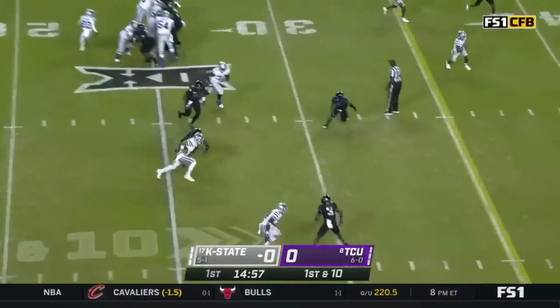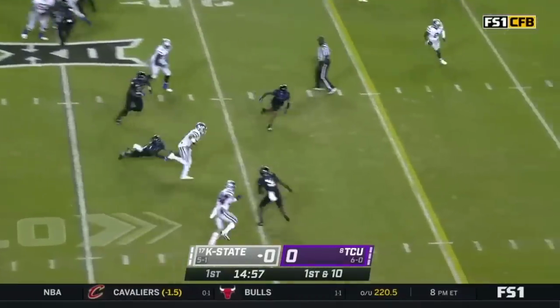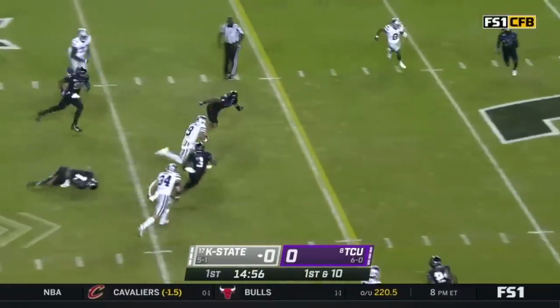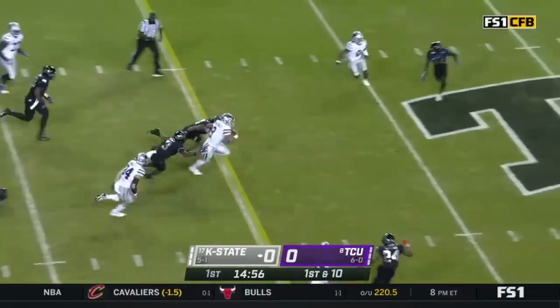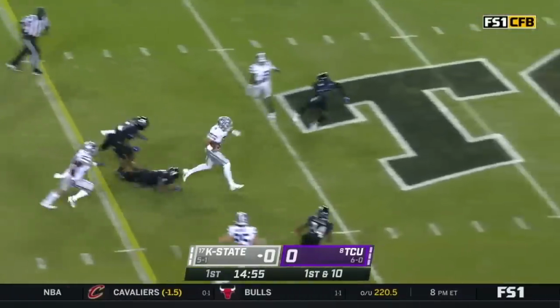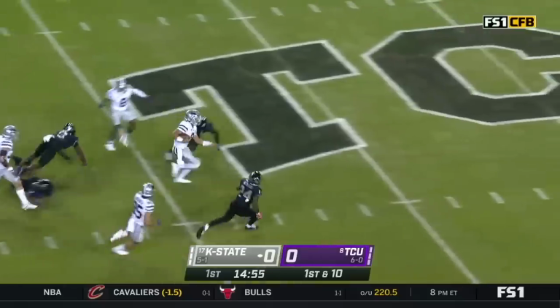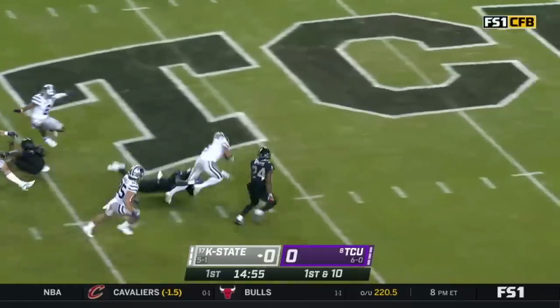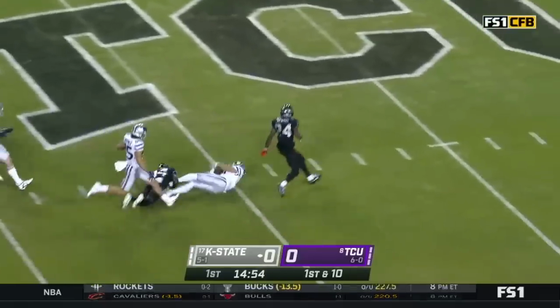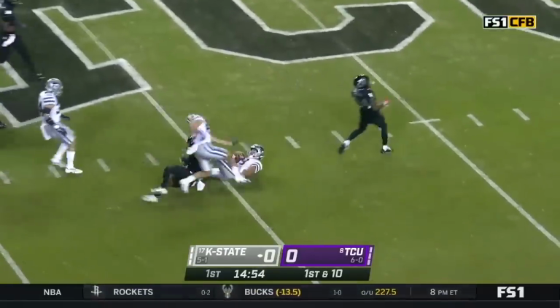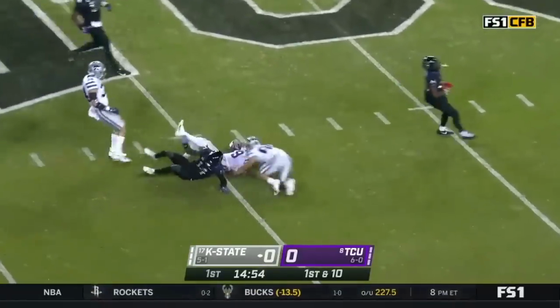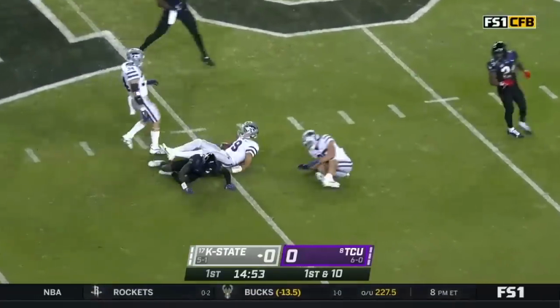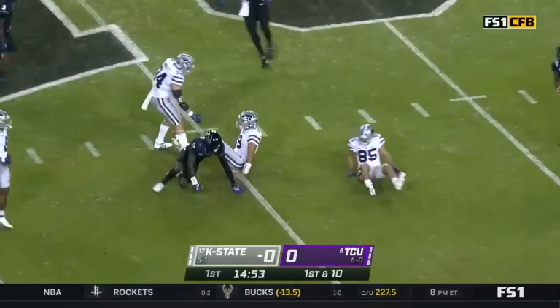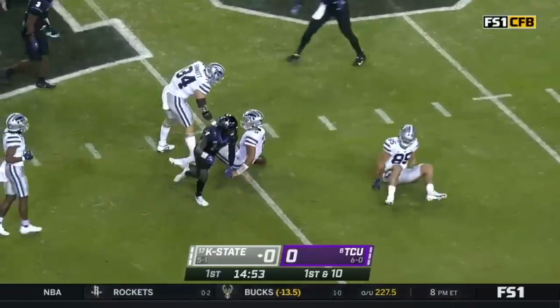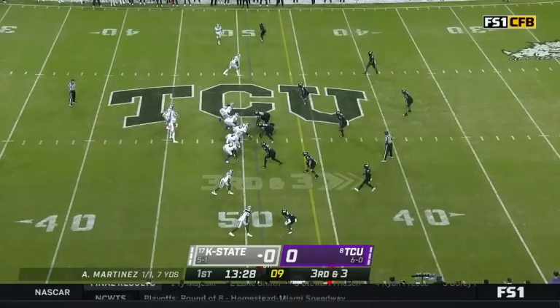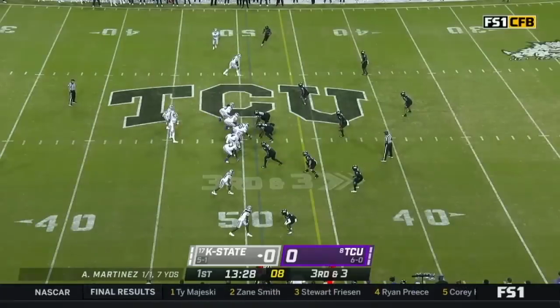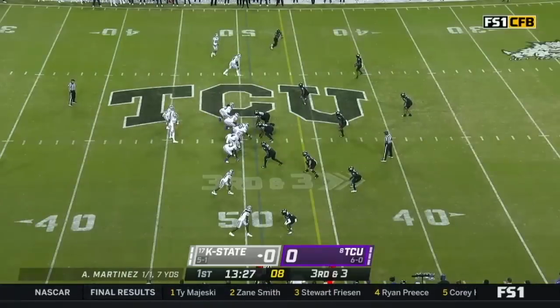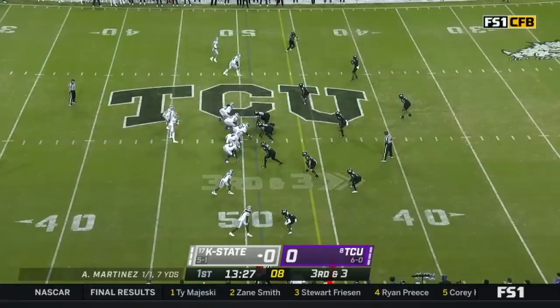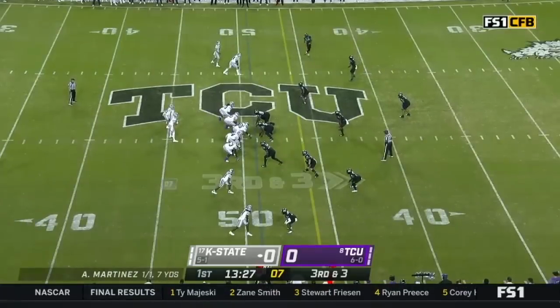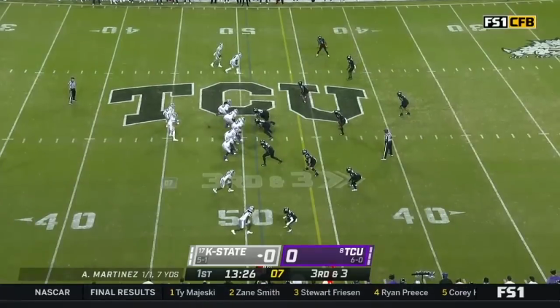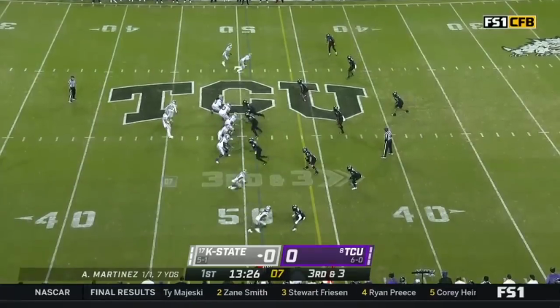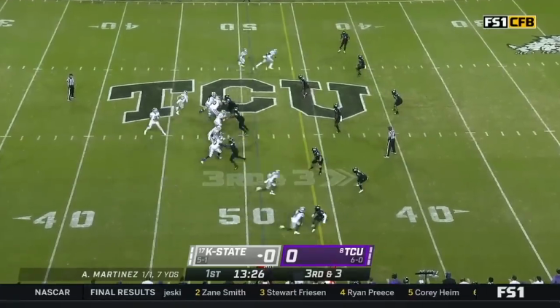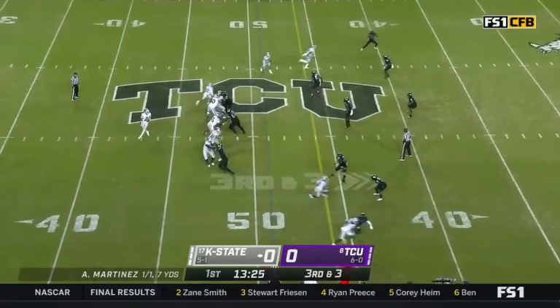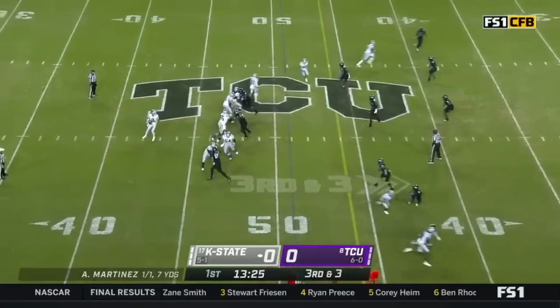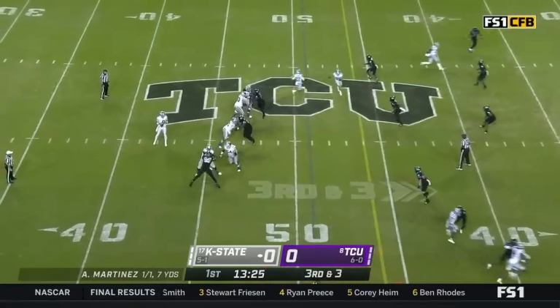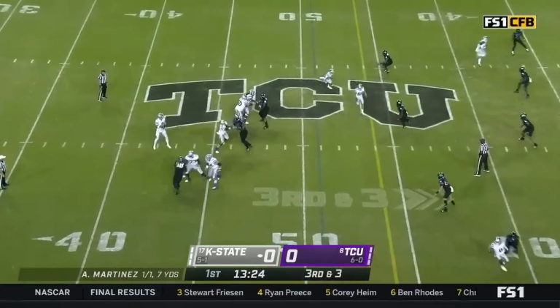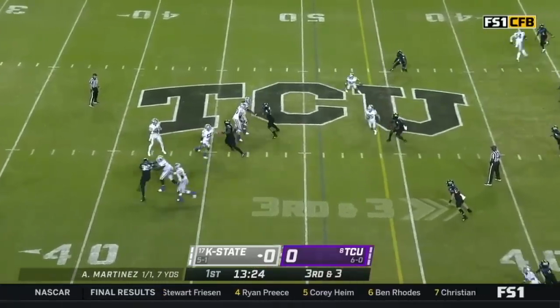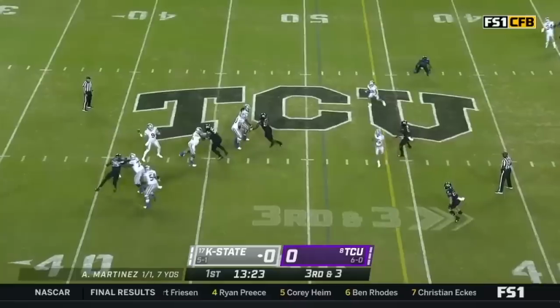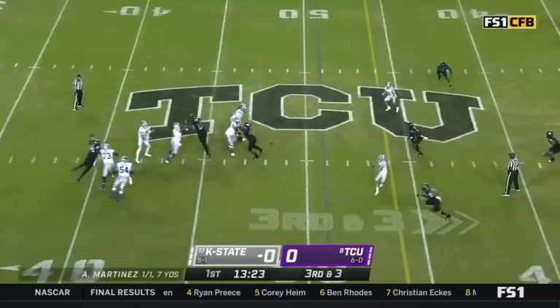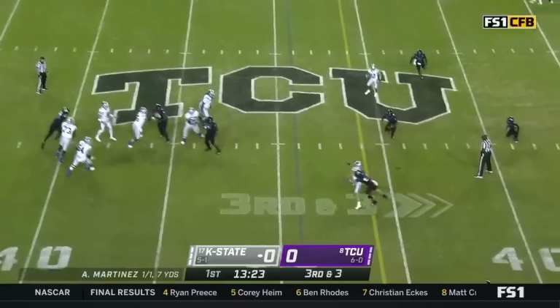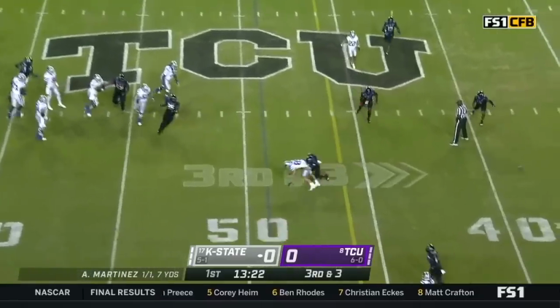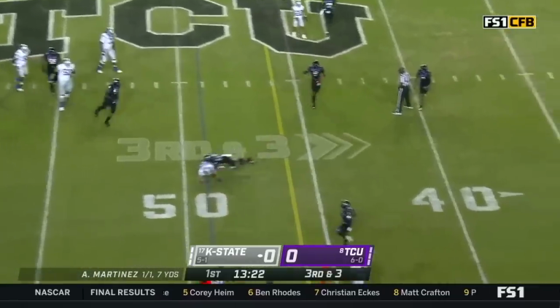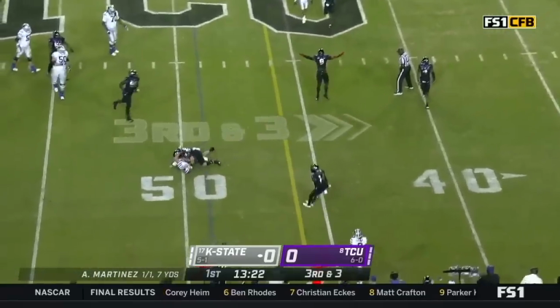And it's a play fake to him, and here's Martinez on his own. That's the two-man game. They're going to come down into a single safety look, trying to disguise it. Martinez with all kinds of time, pass incomplete.